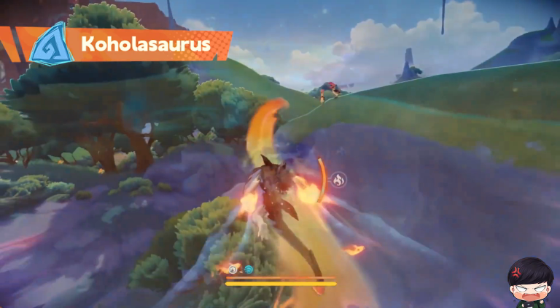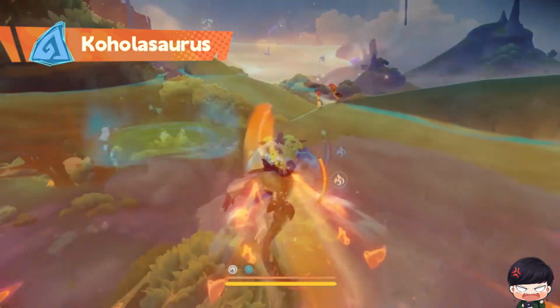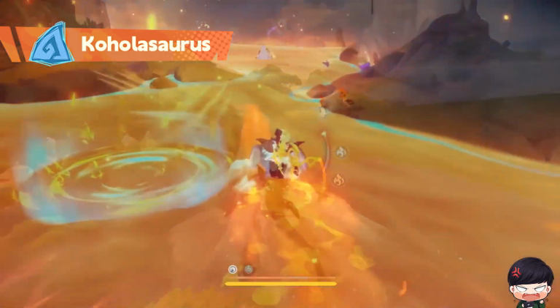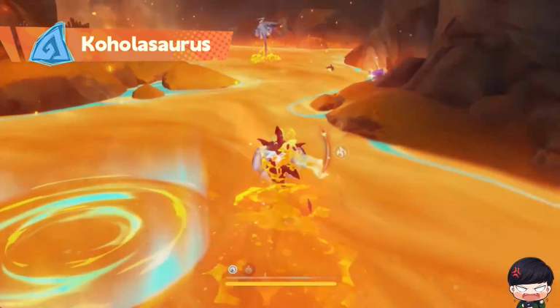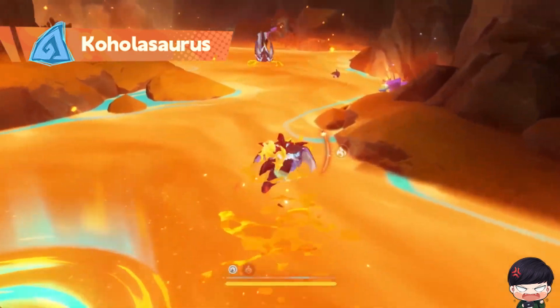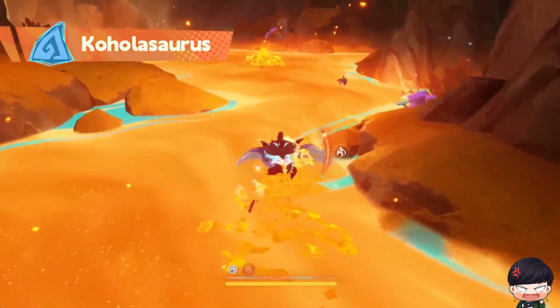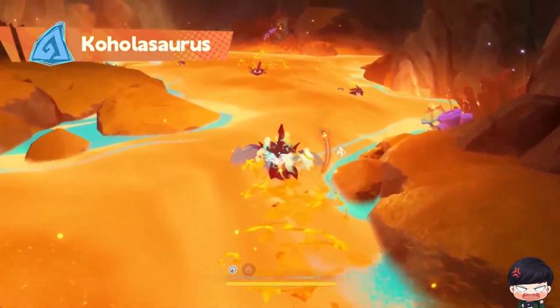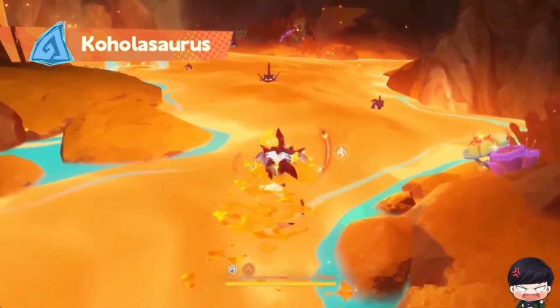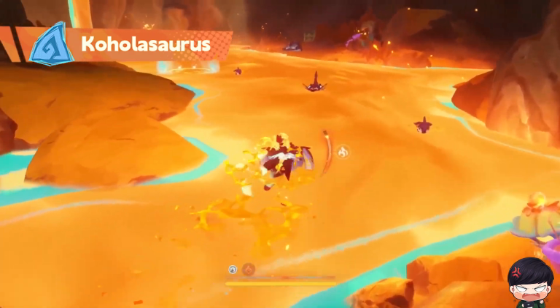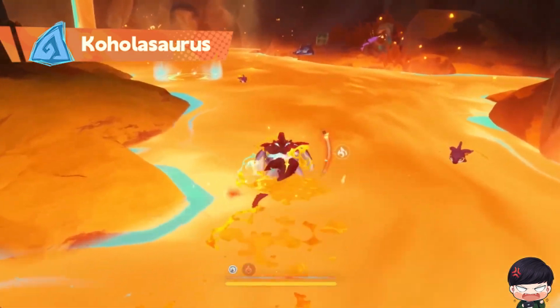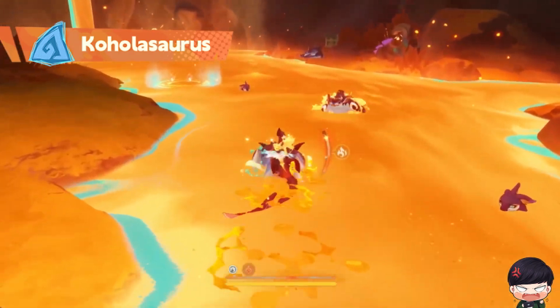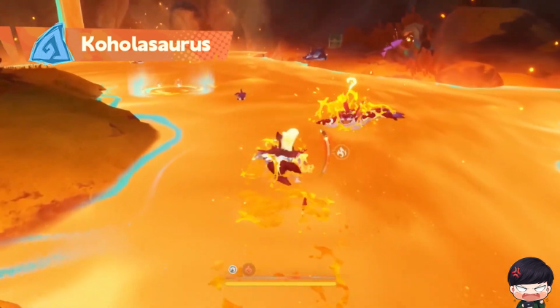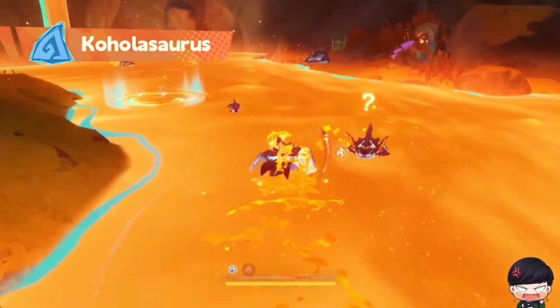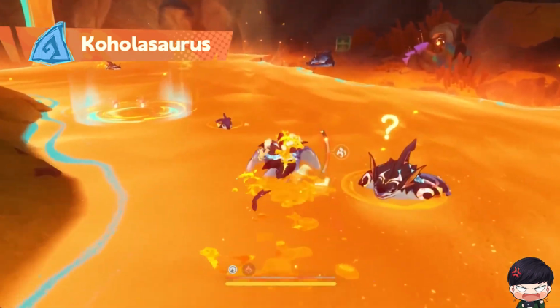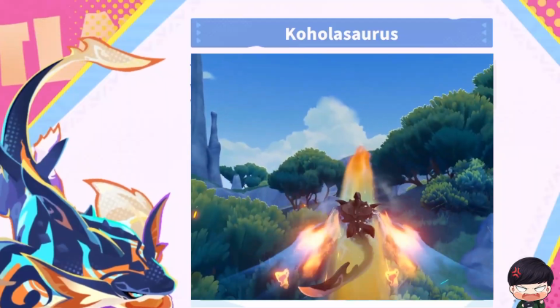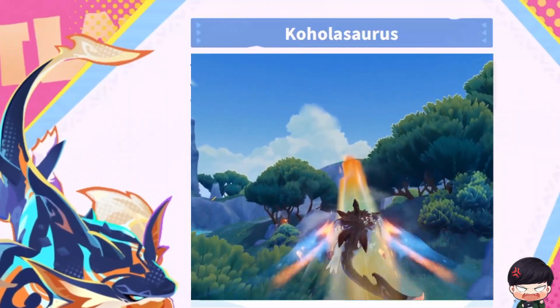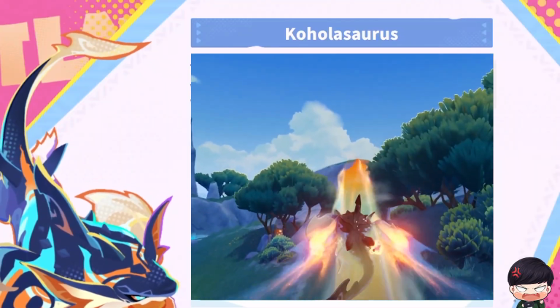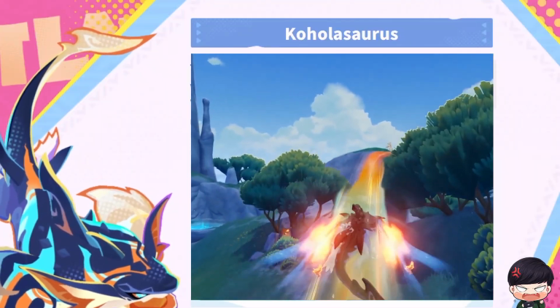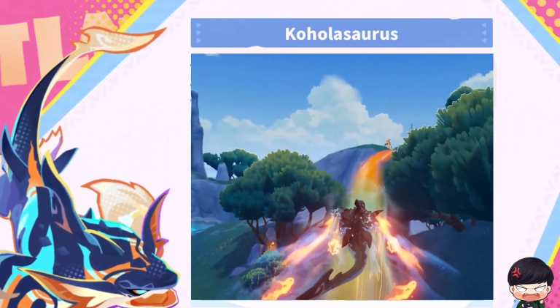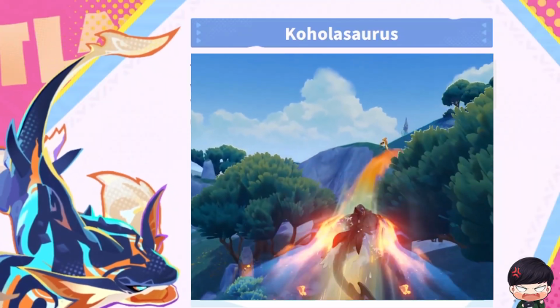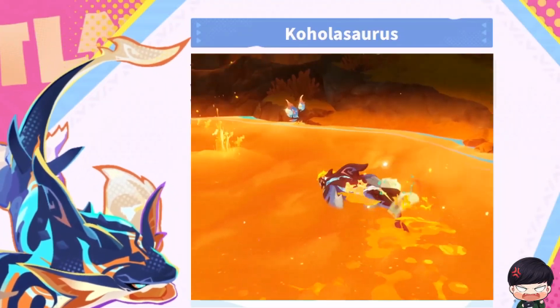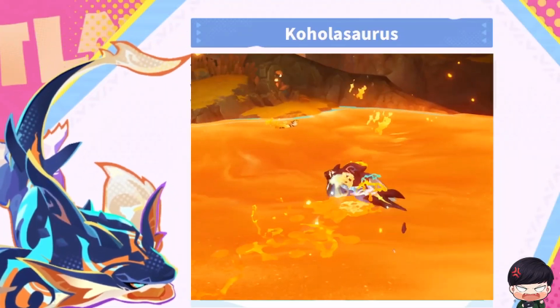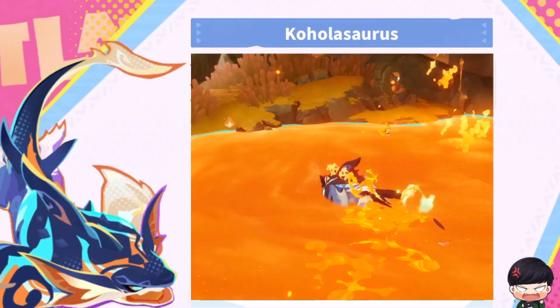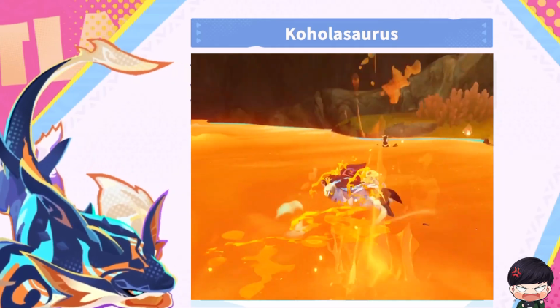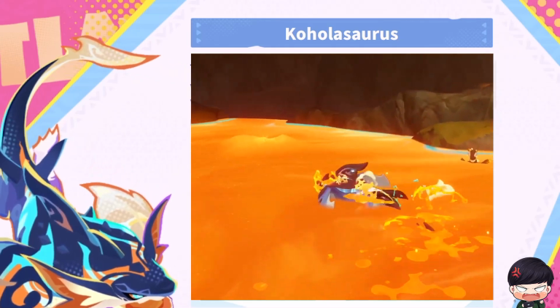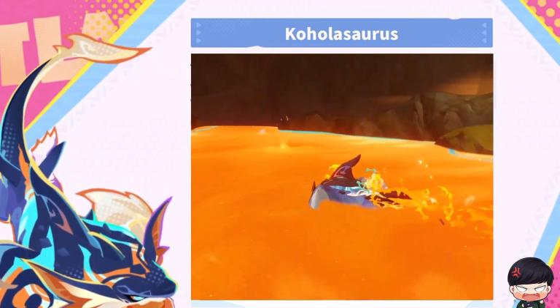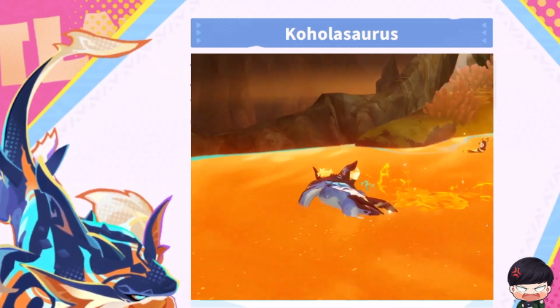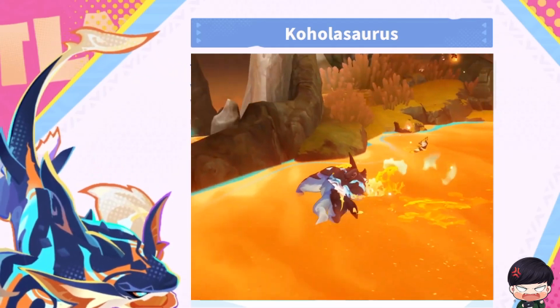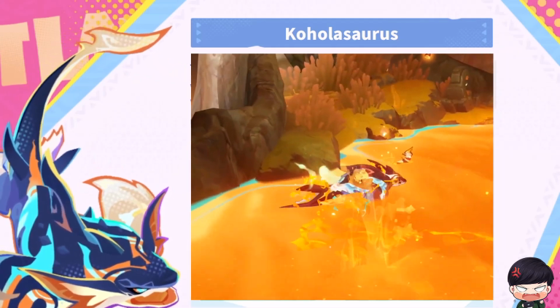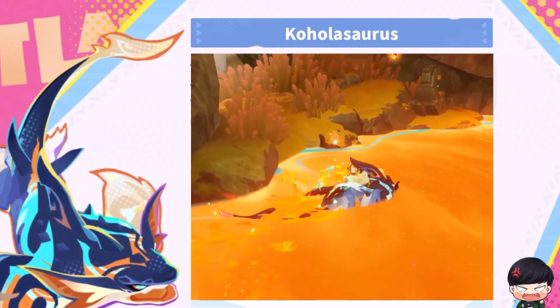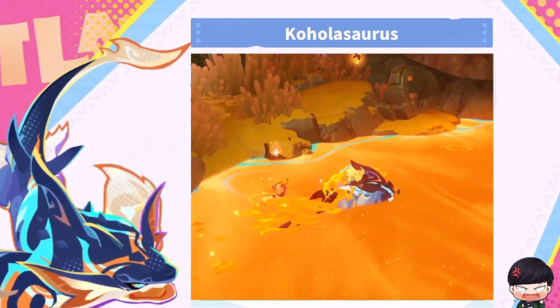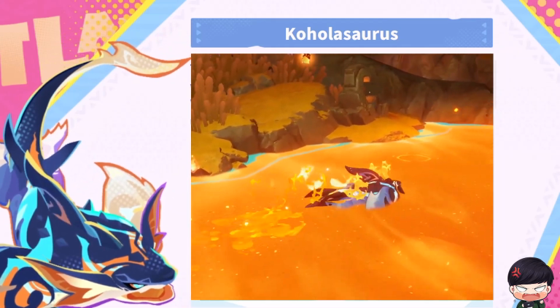Caholosaurus are the only Saurians who can swim in liquid Phlogiston. The Caholosaurus love hot springs just as much as we do — we often find them soaking in the same springs as us.